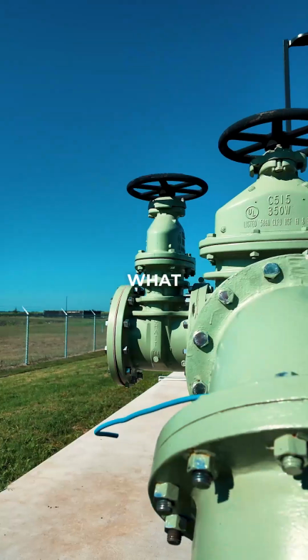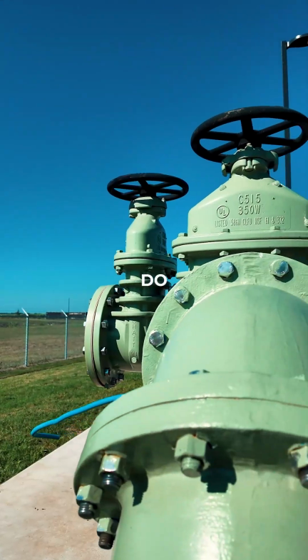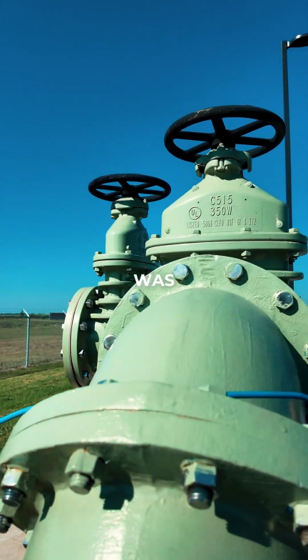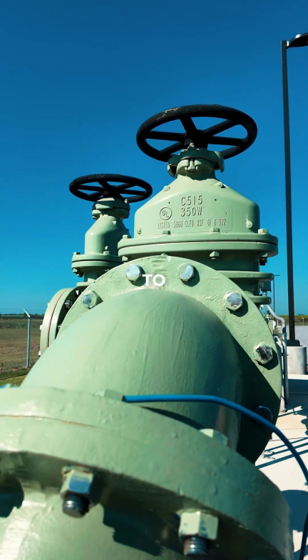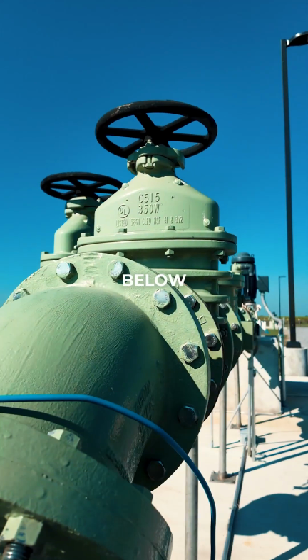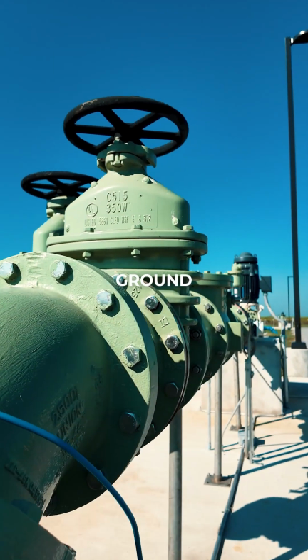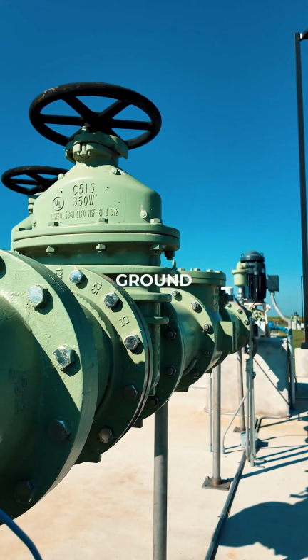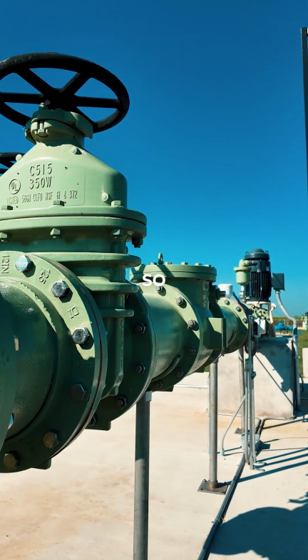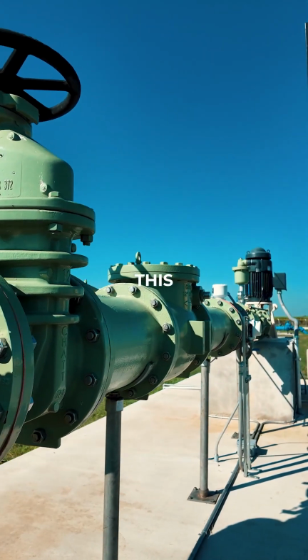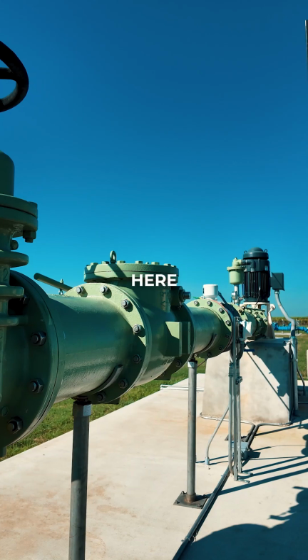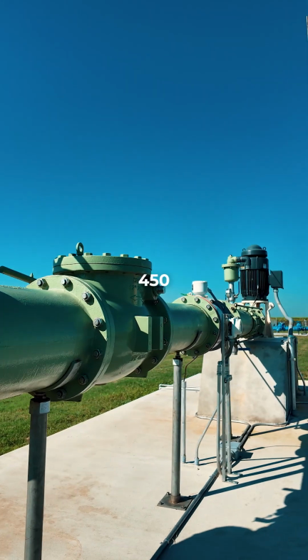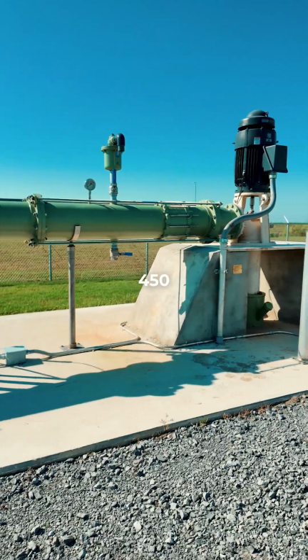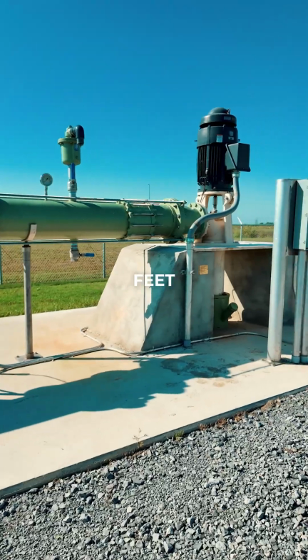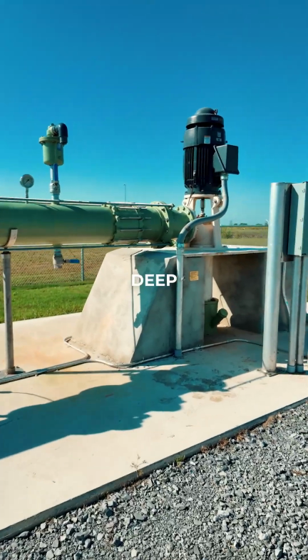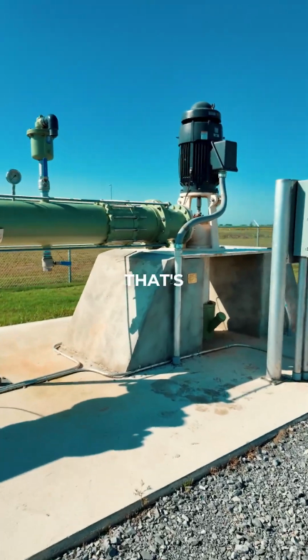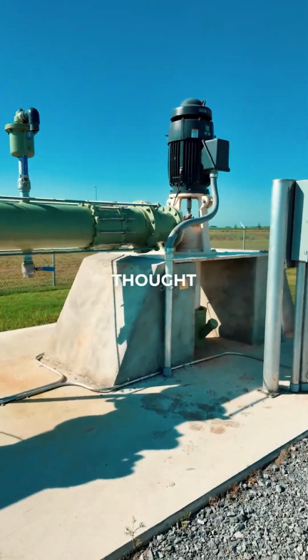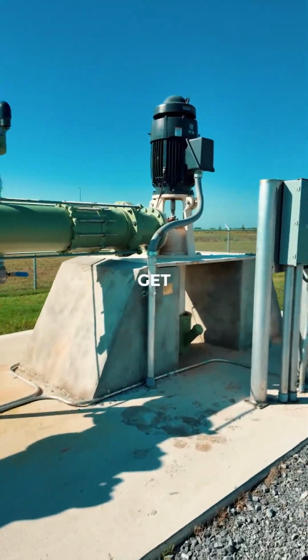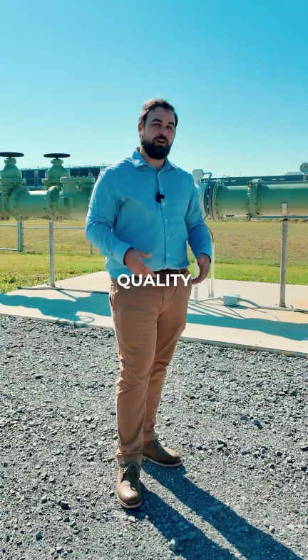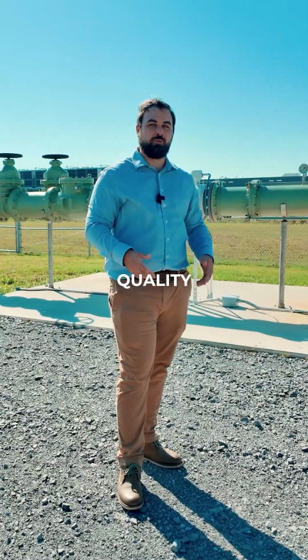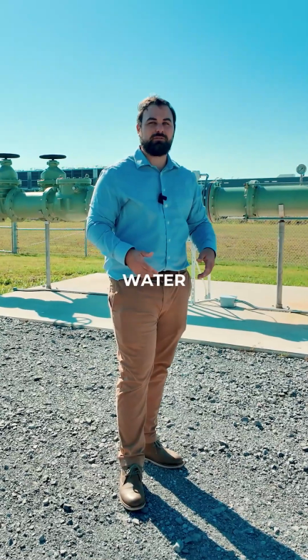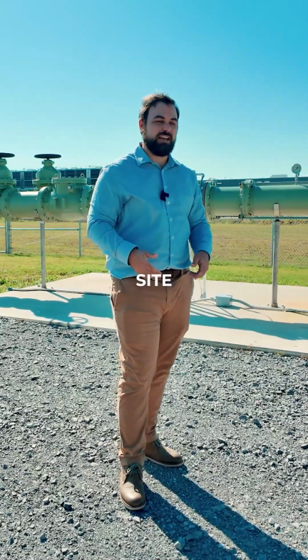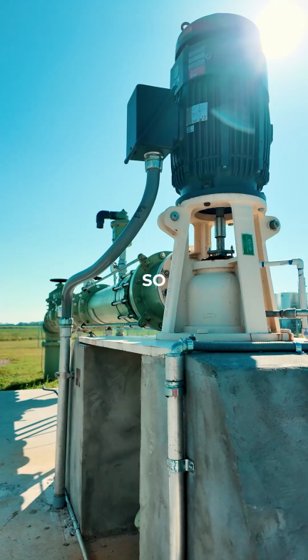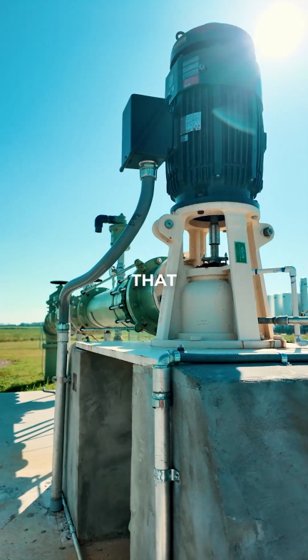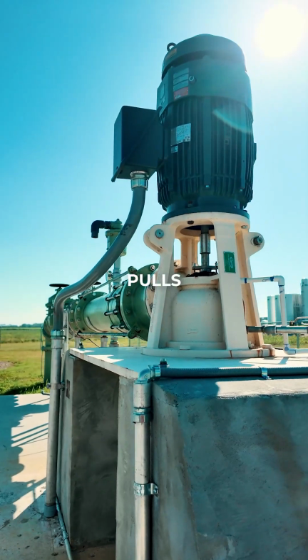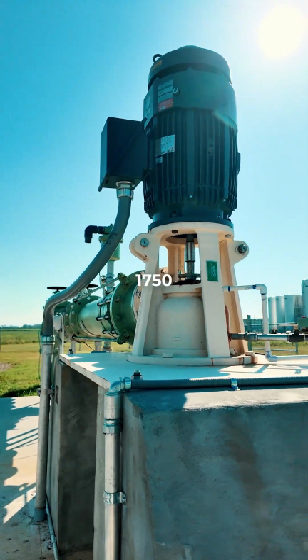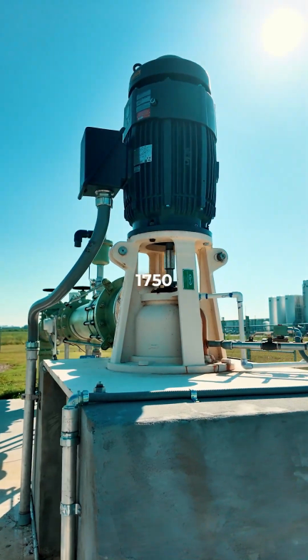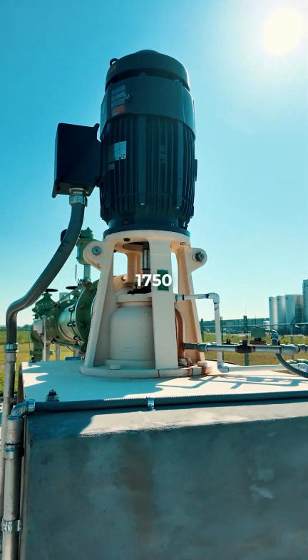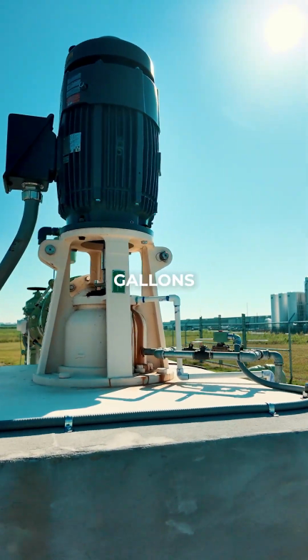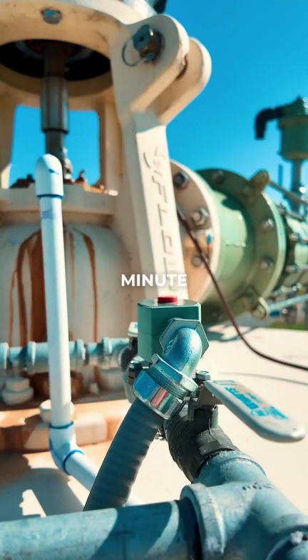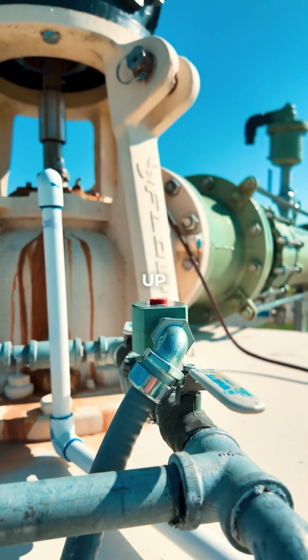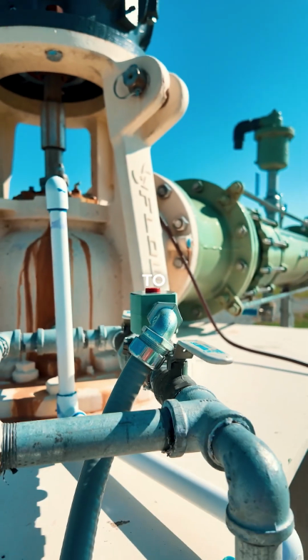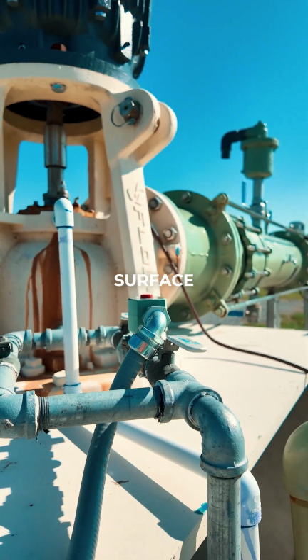What we had to do was go below ground. This well here is 450 feet deep — that's where we thought we'd get the best quality water for this site. That pulls about 1,750 gallons a minute up to the surface.